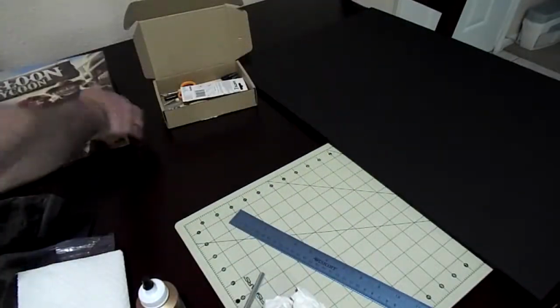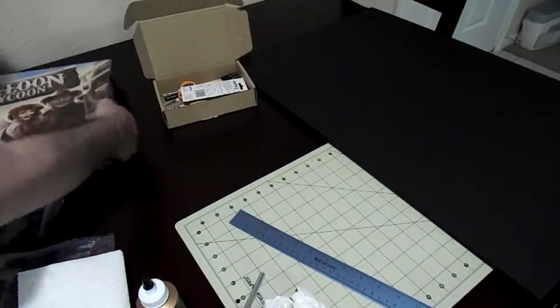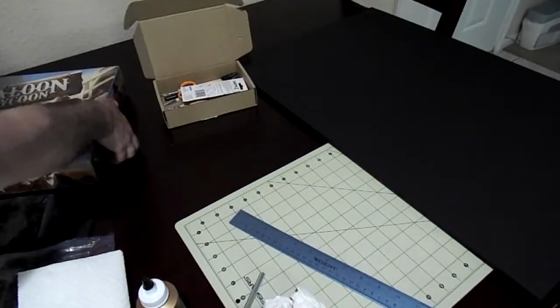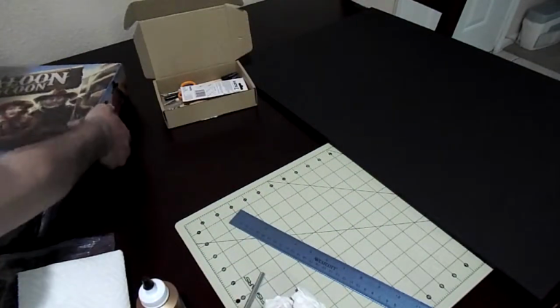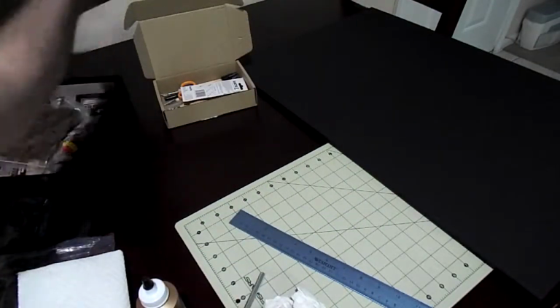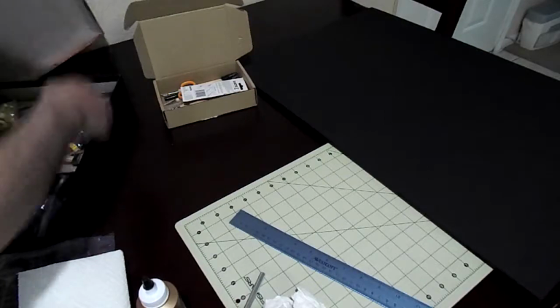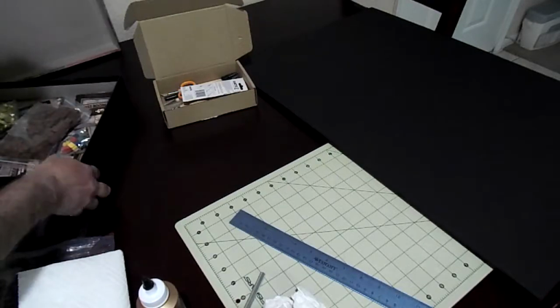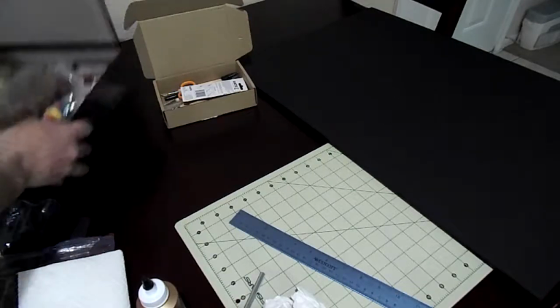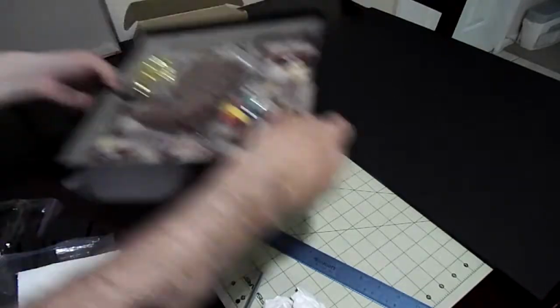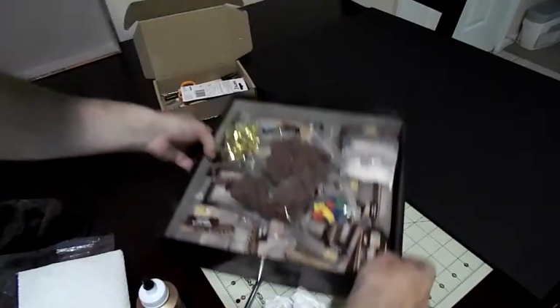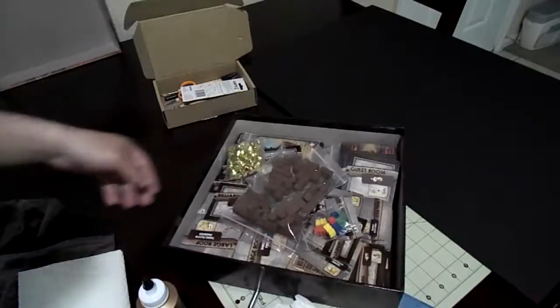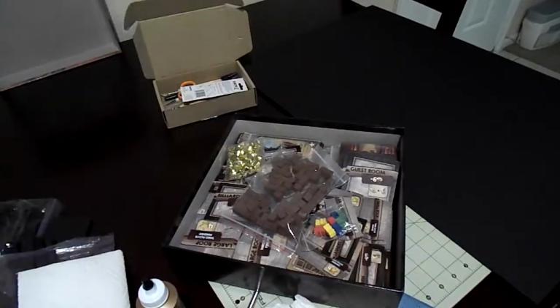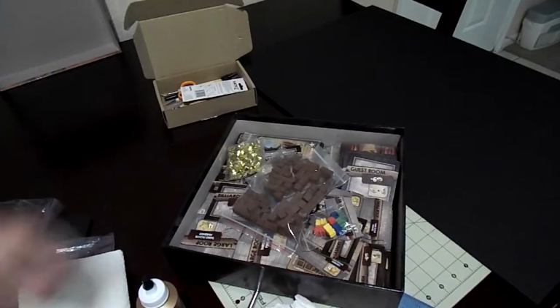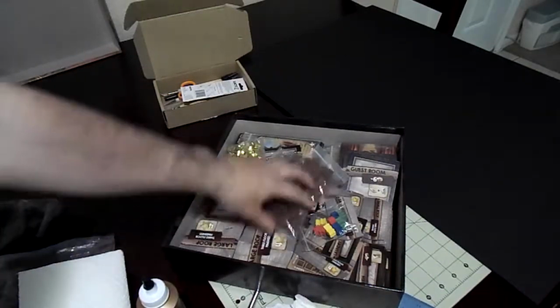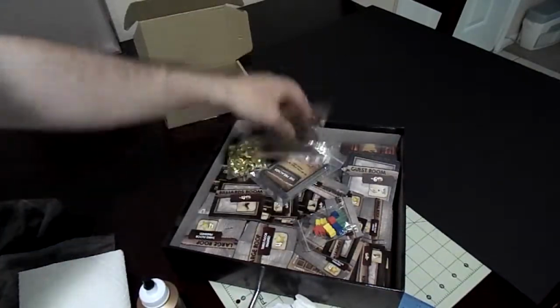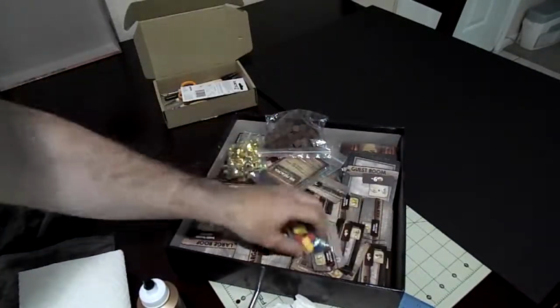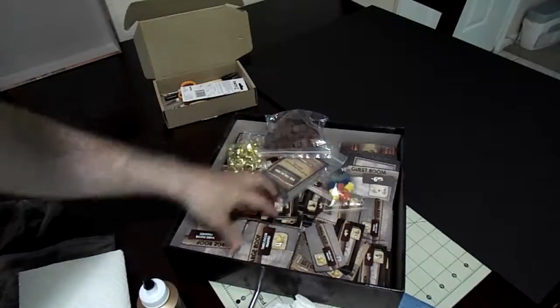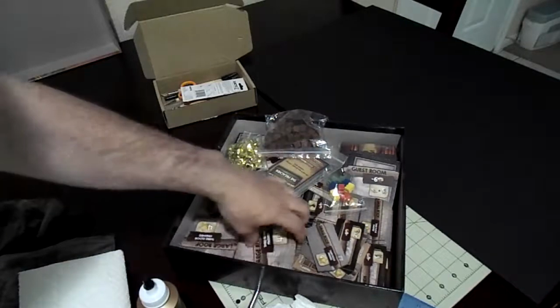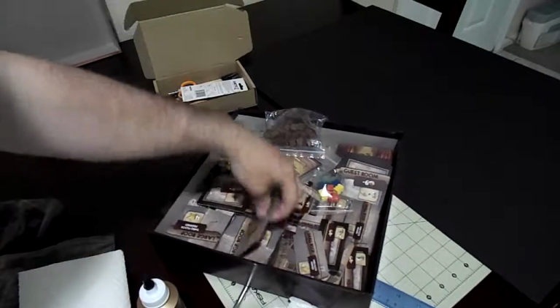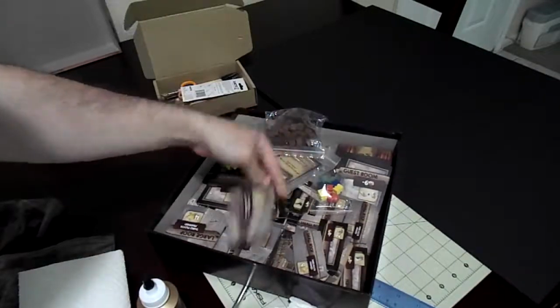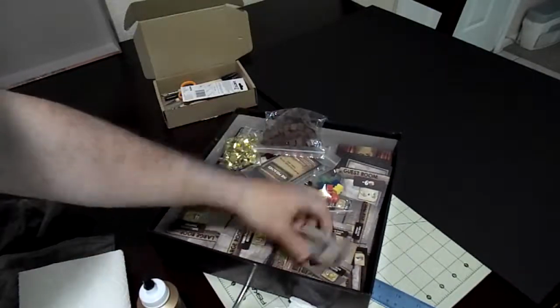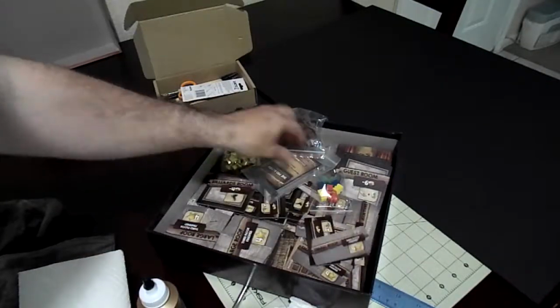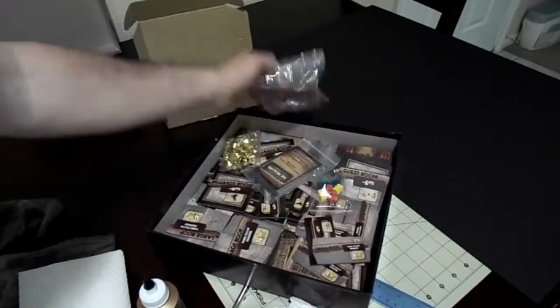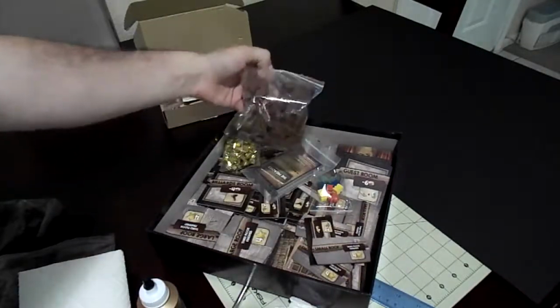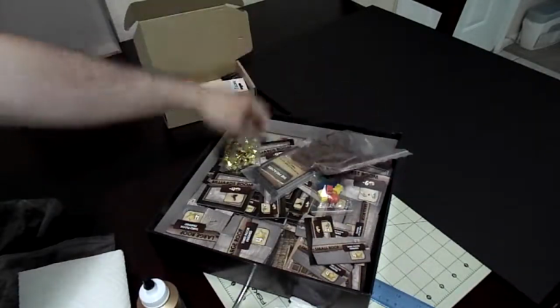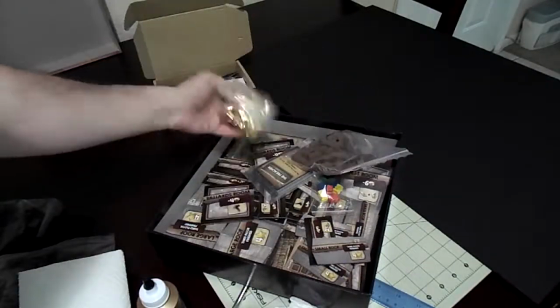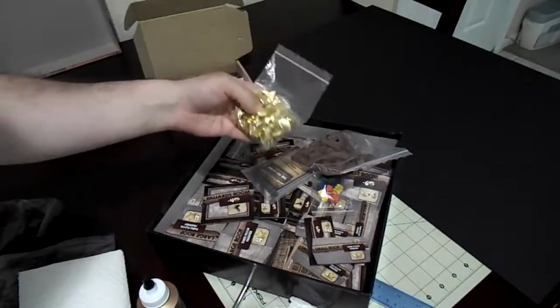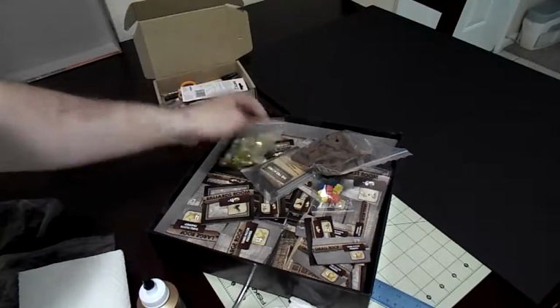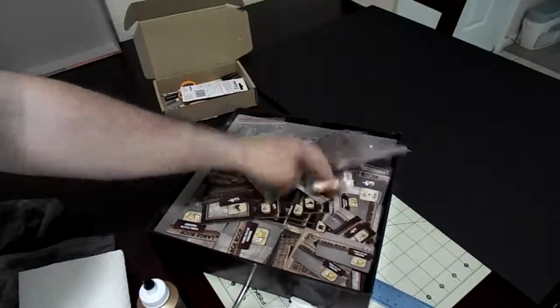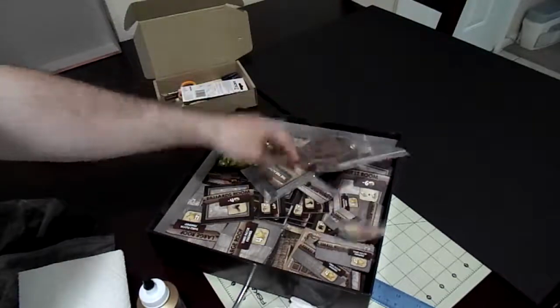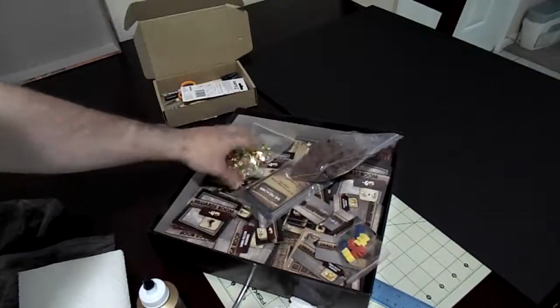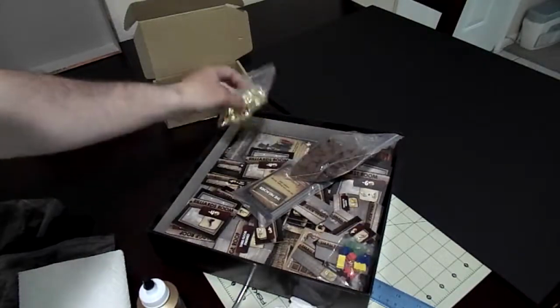It's got a lot of pieces in it, and when you open it up it's a mess. Everything just jumbles together. It's got all these large pieces, a lot of small pieces — cubes, gold, miniatures, cards.